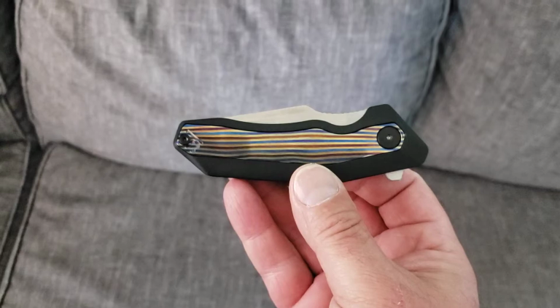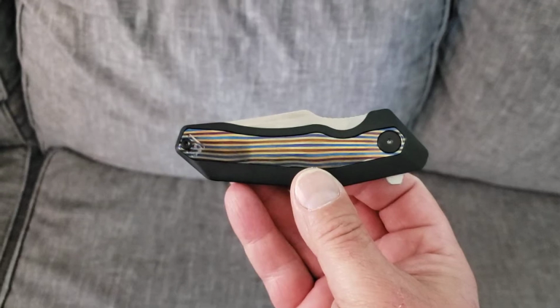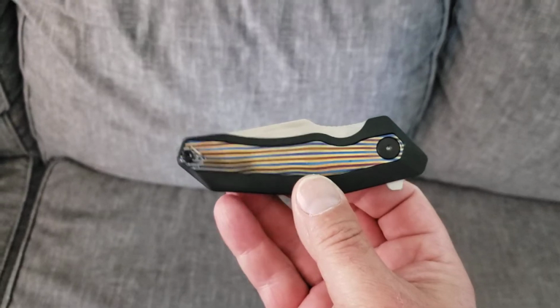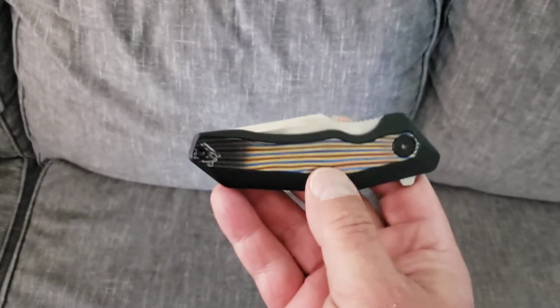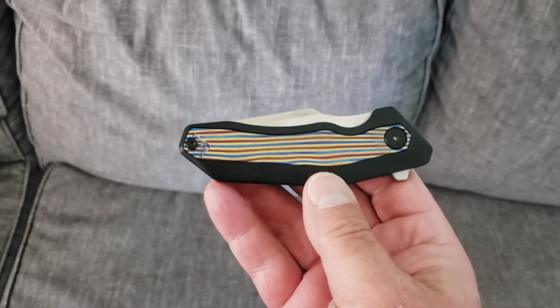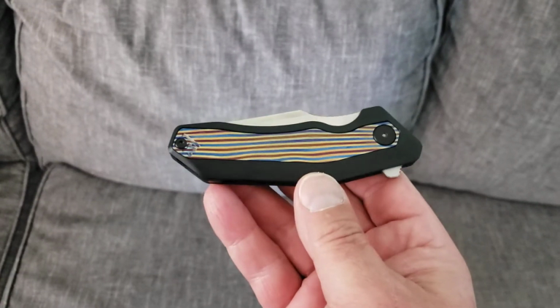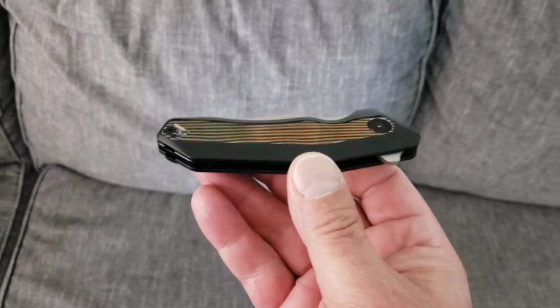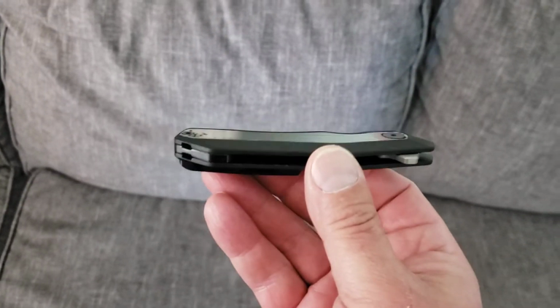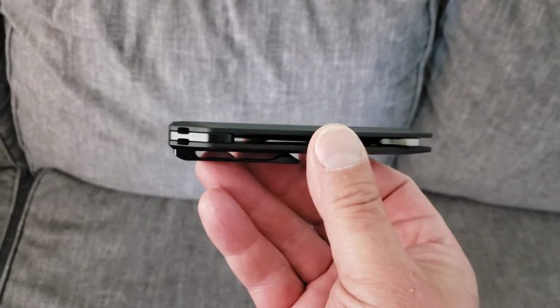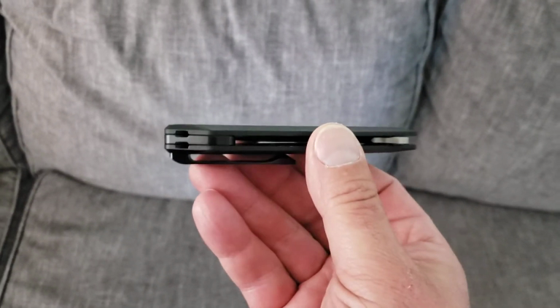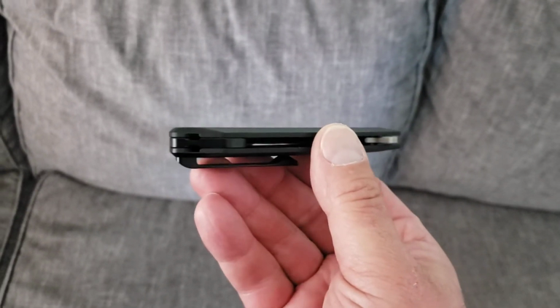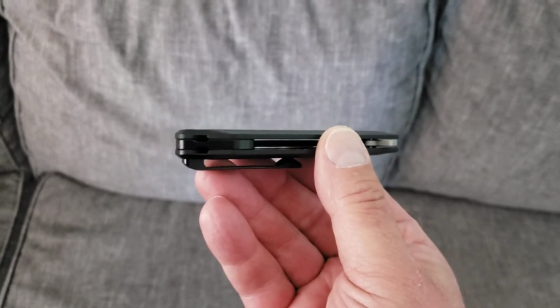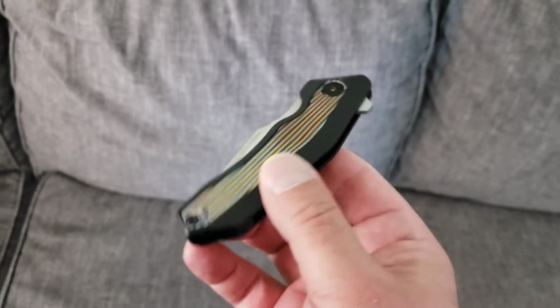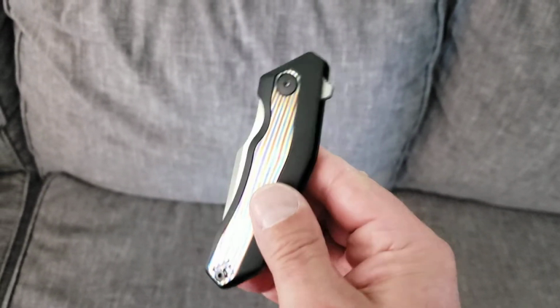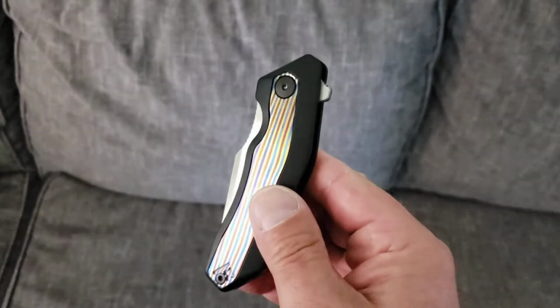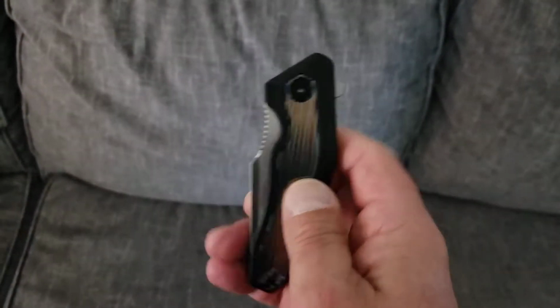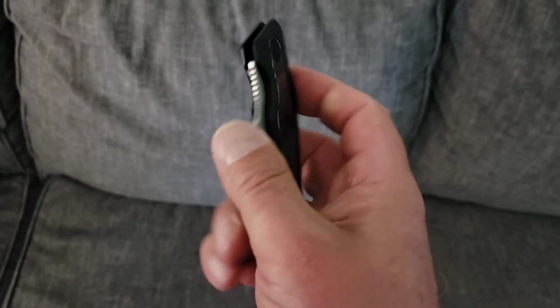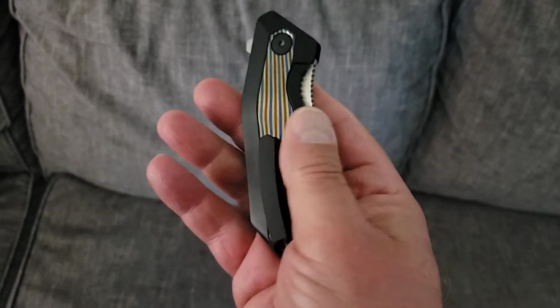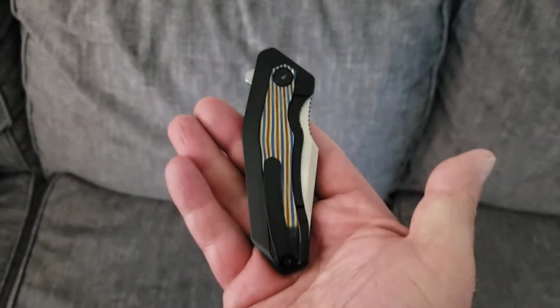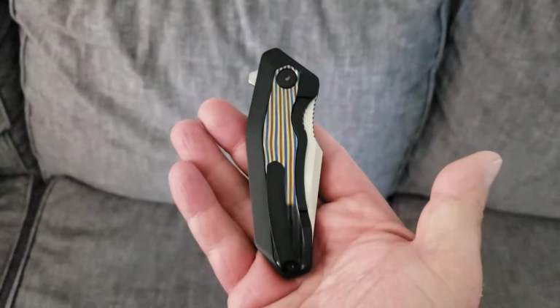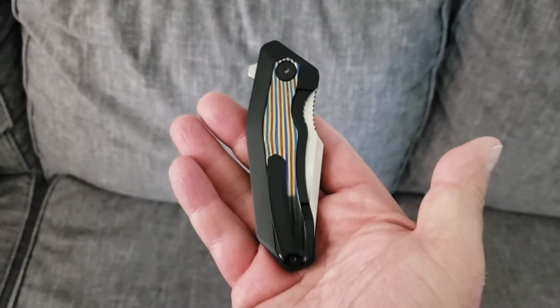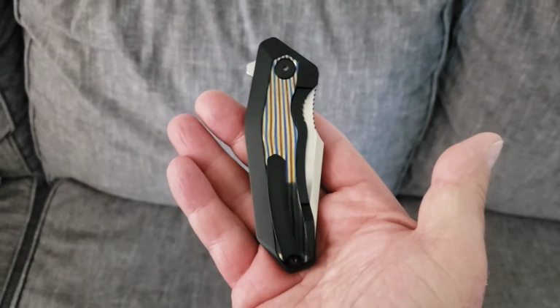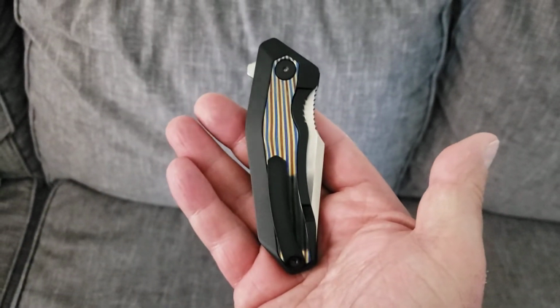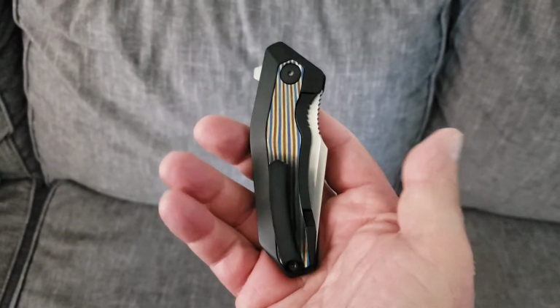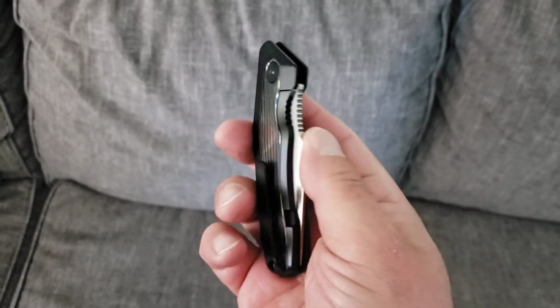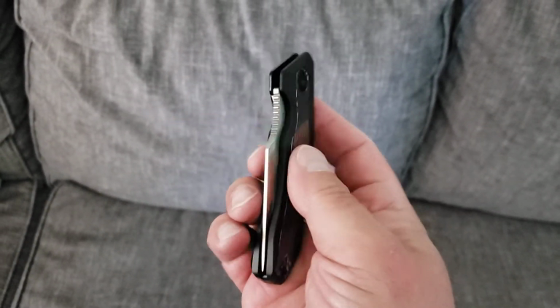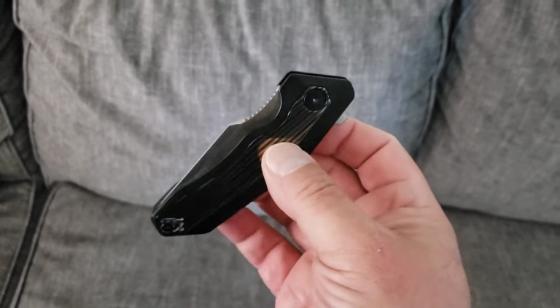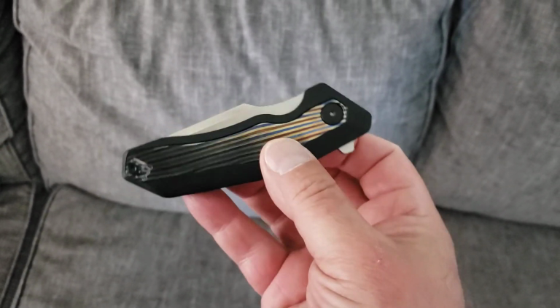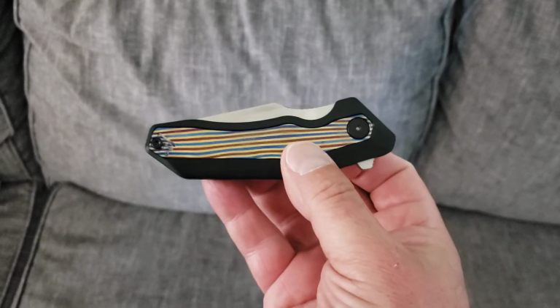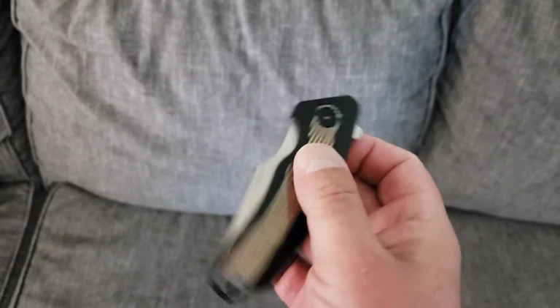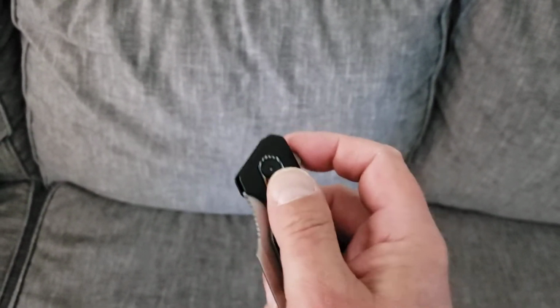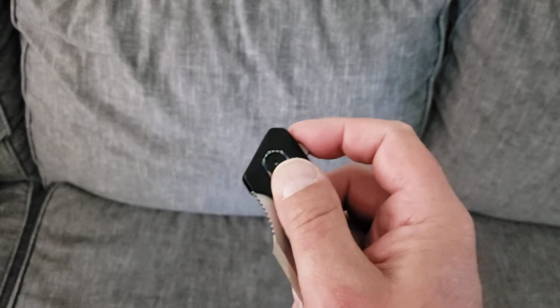What's going on YouTube? Welcome back to A Therapeutic Edge and What's in the Pocket. Today, what's in the pocket is another Damned Design knife — this is my Basilisk.